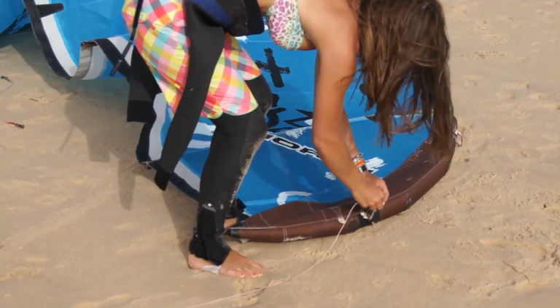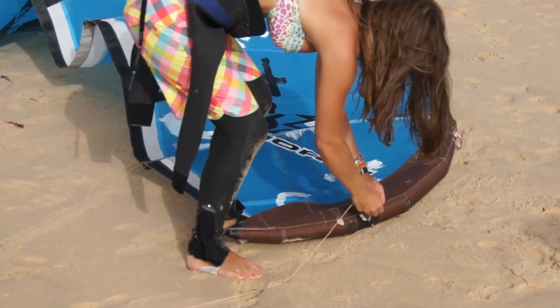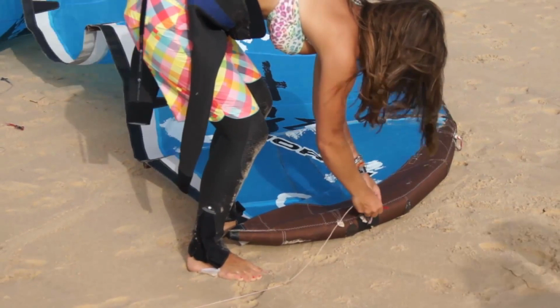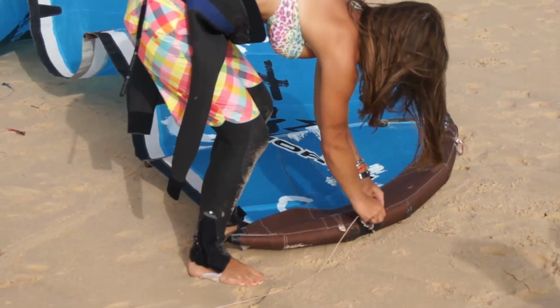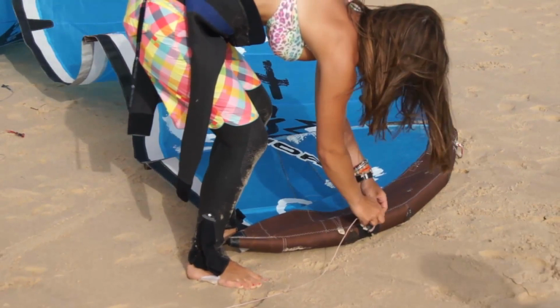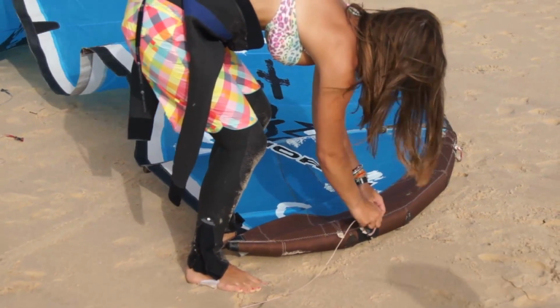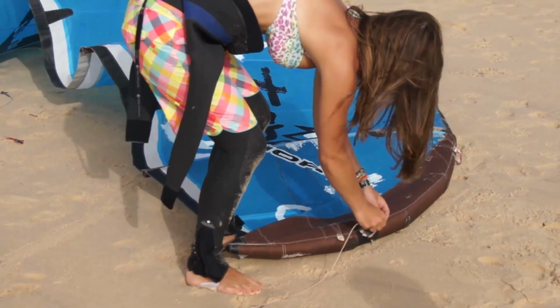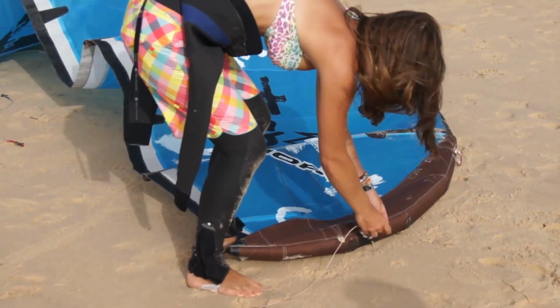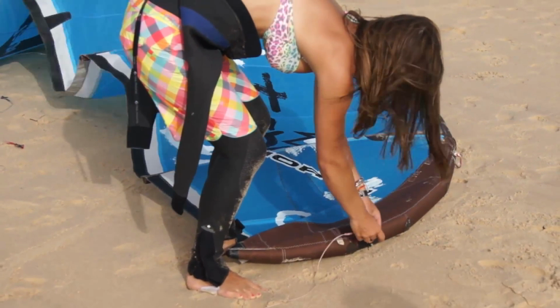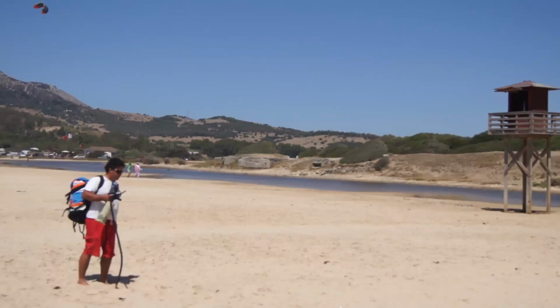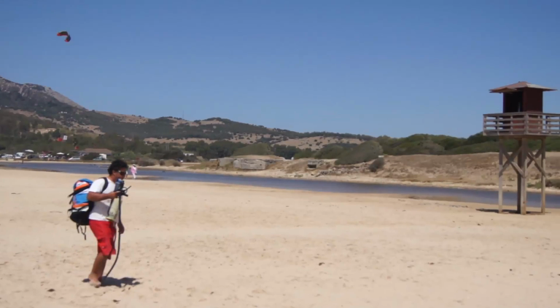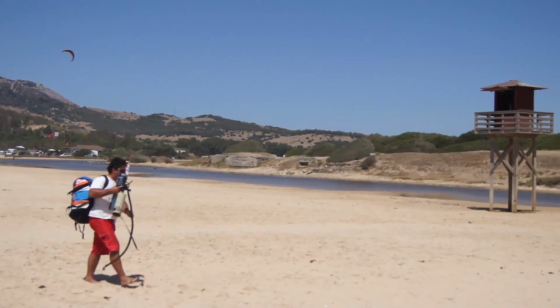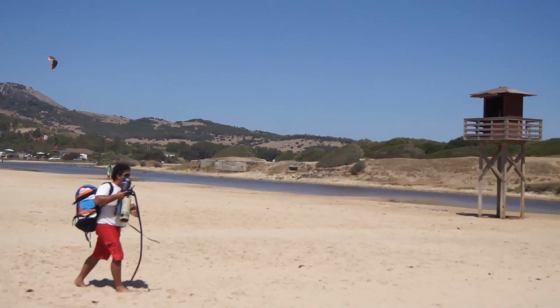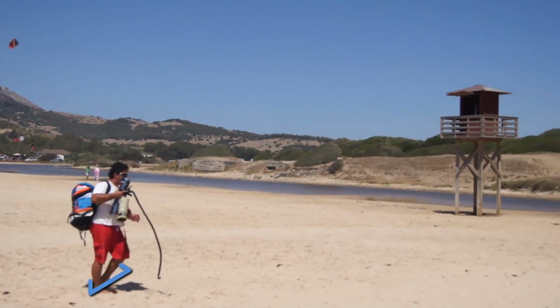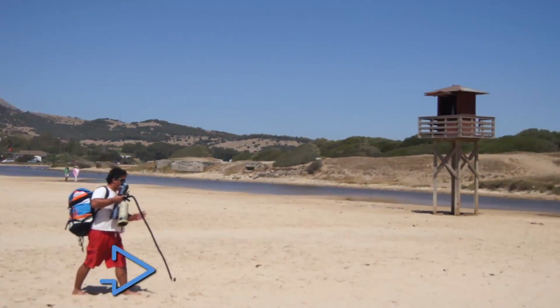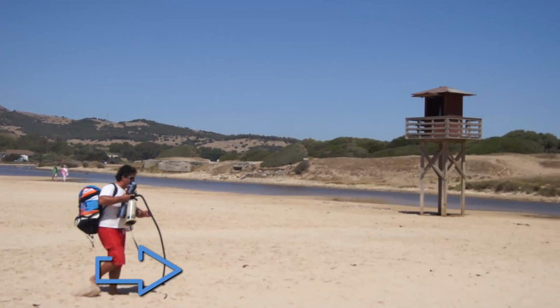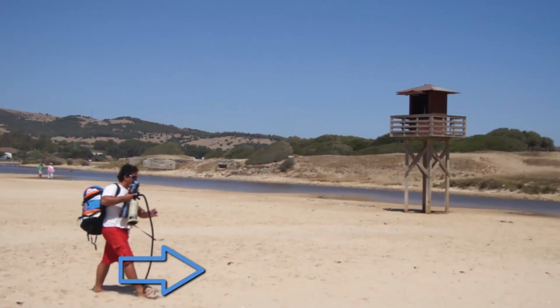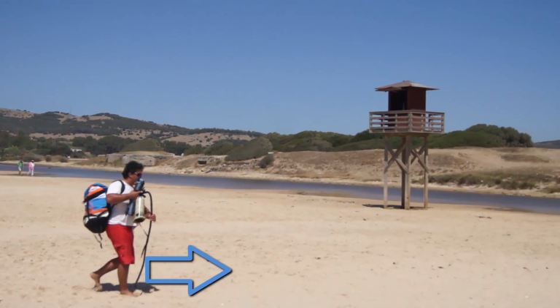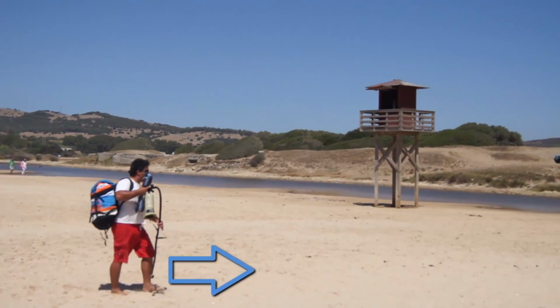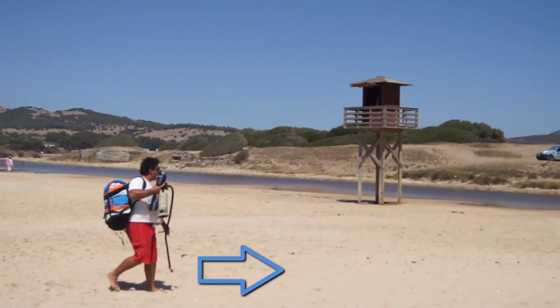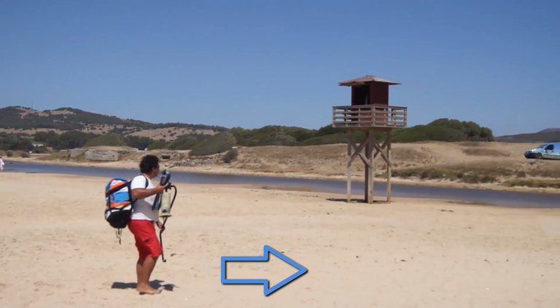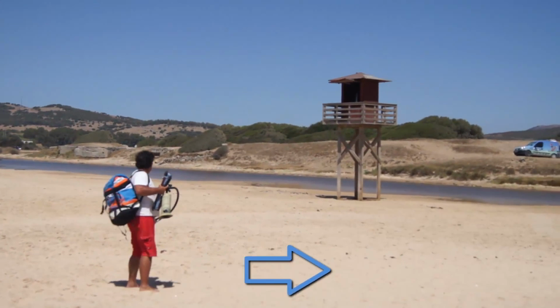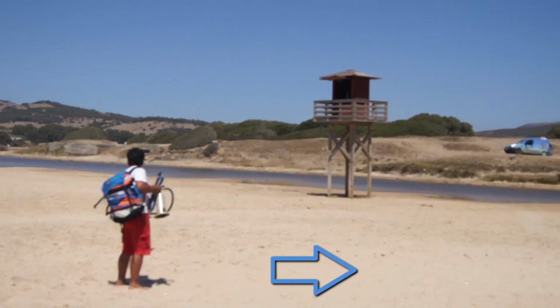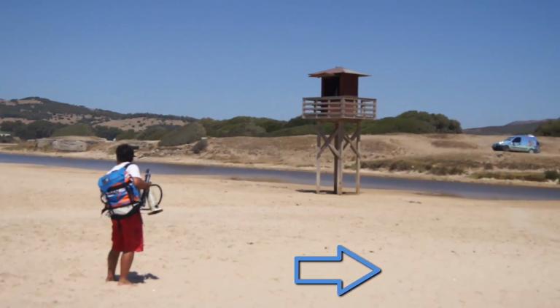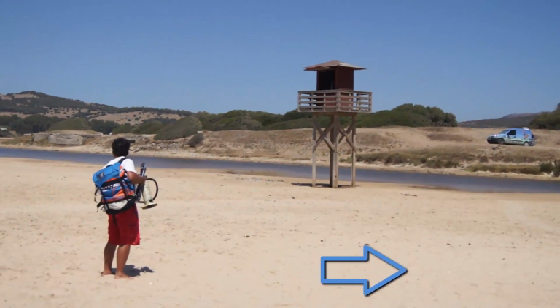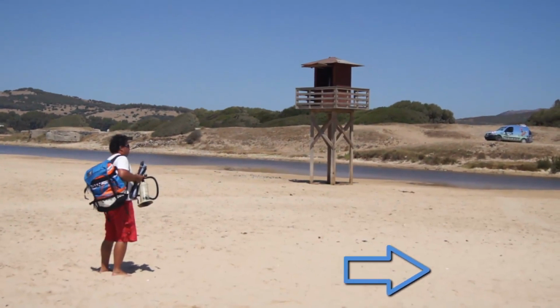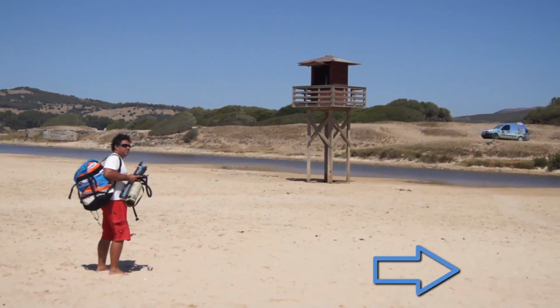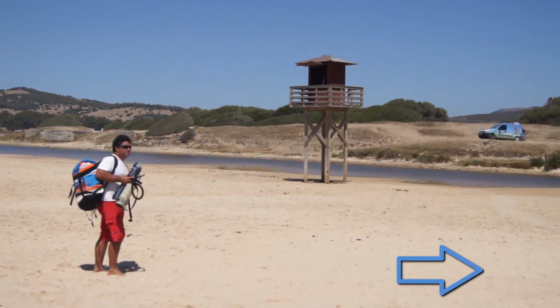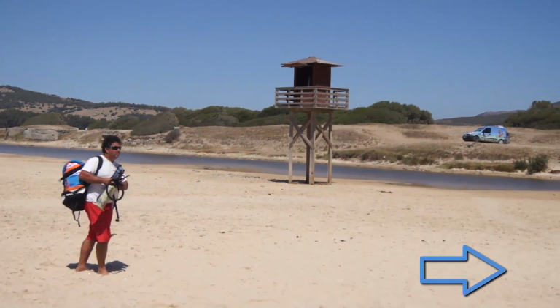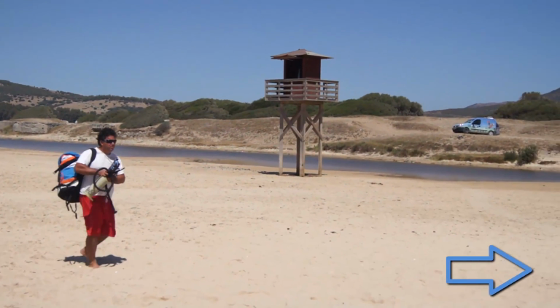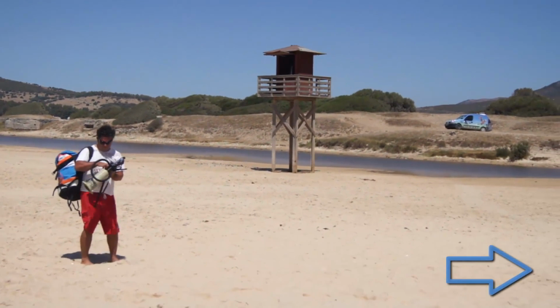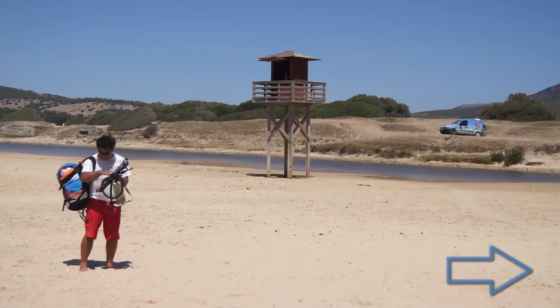Welcome to Kite Setup, where we take a close look at setting up your gear. Firstly, as per Chapter 1, choose the right location.